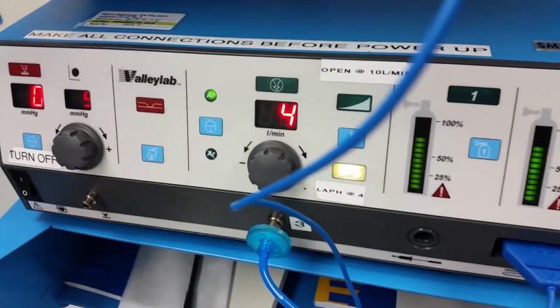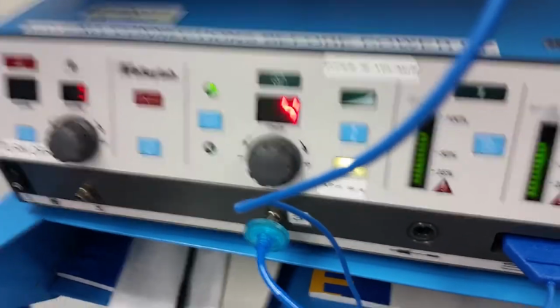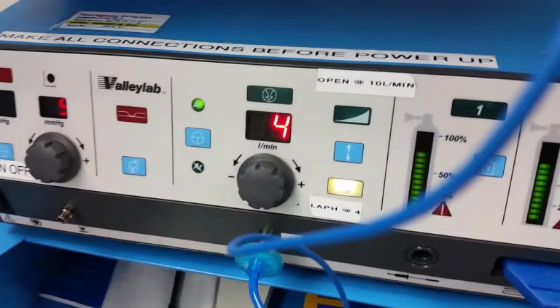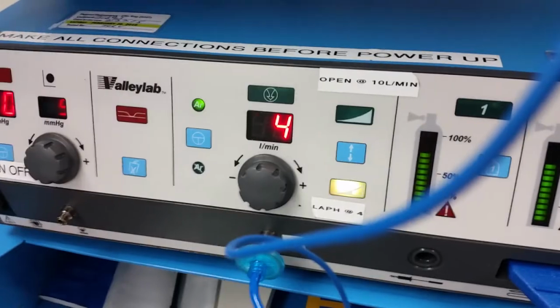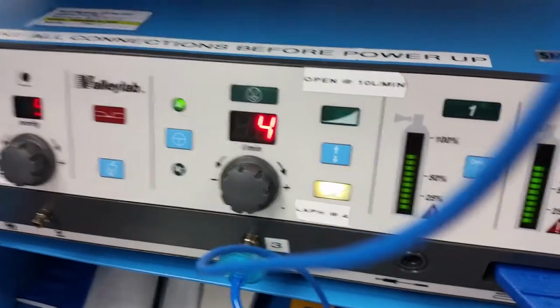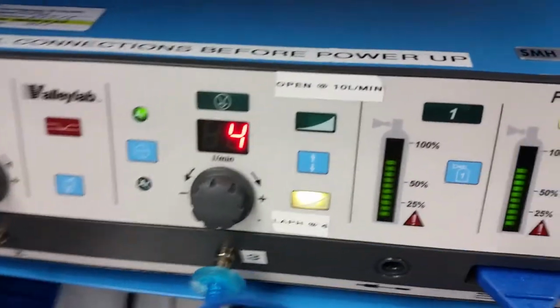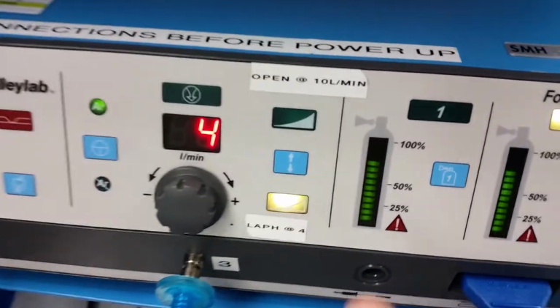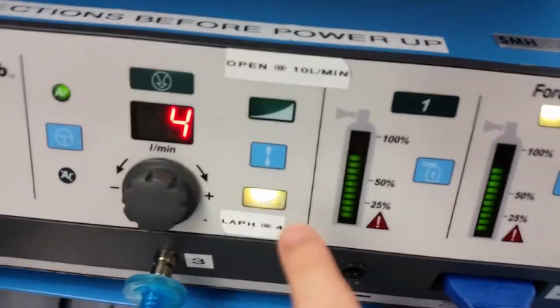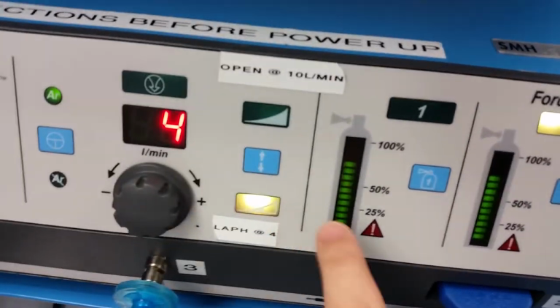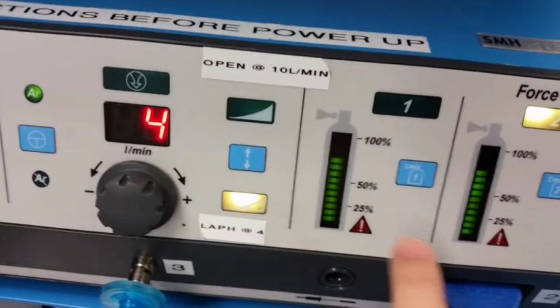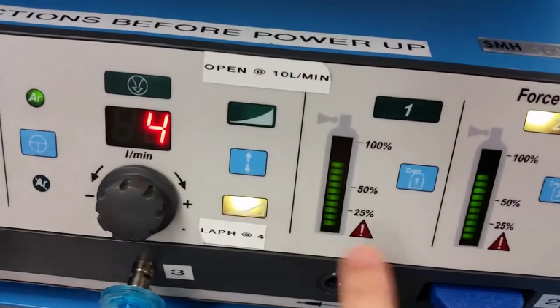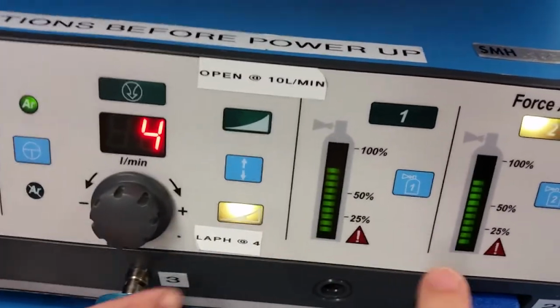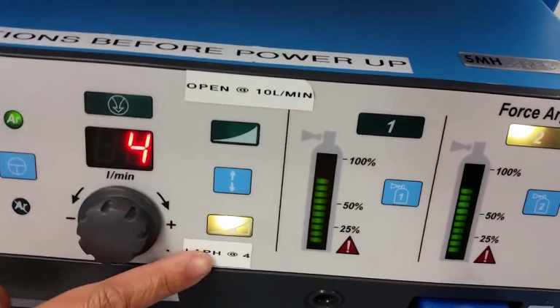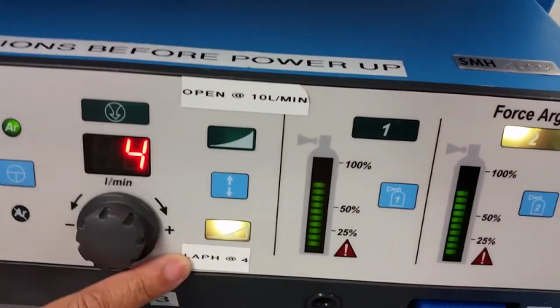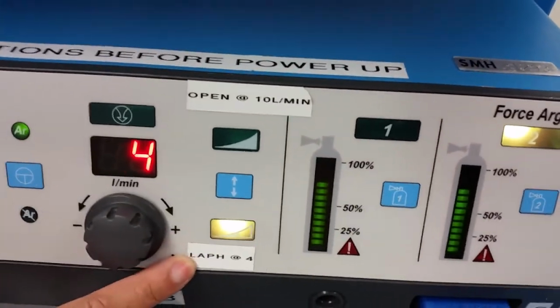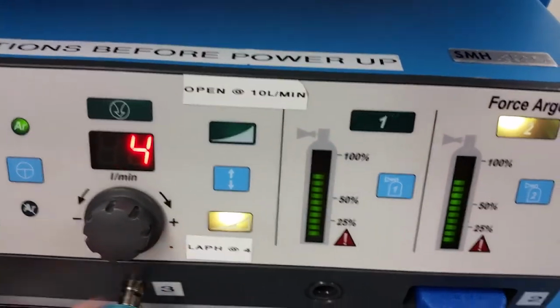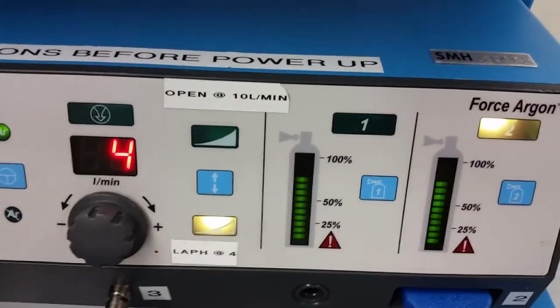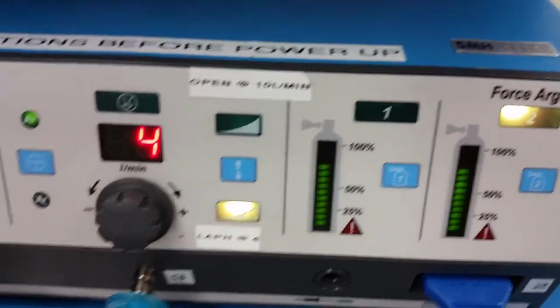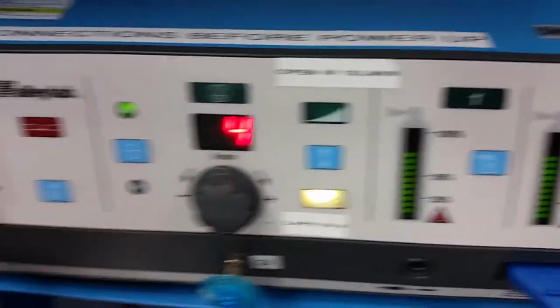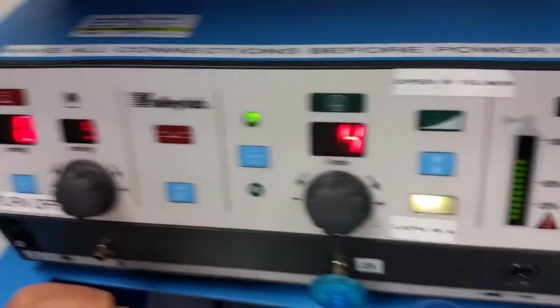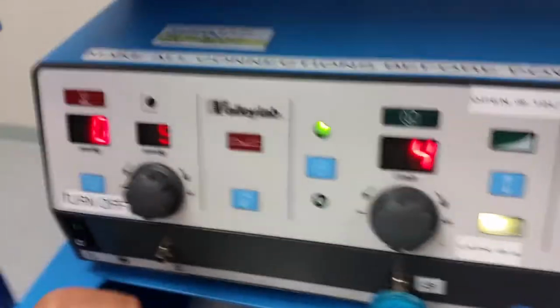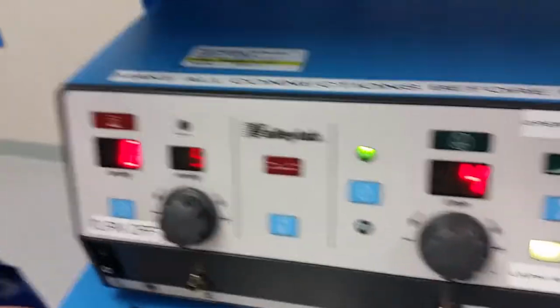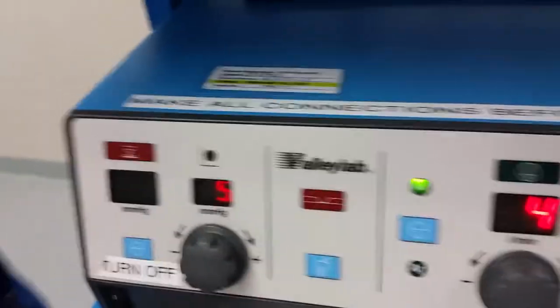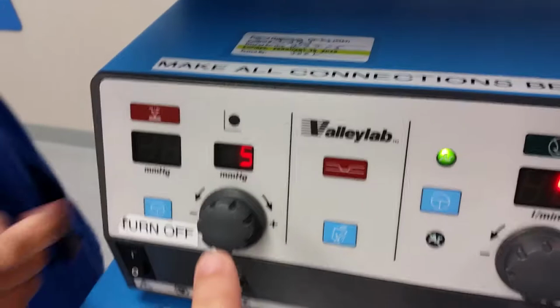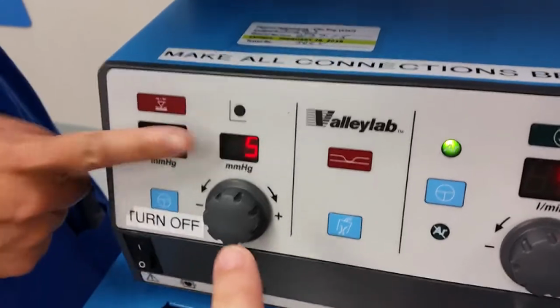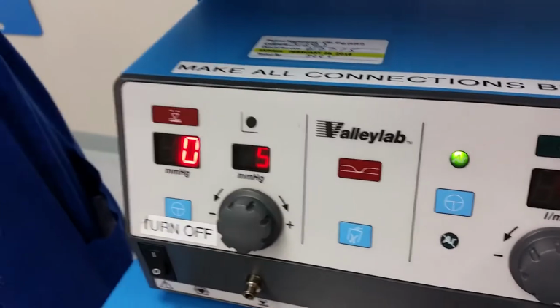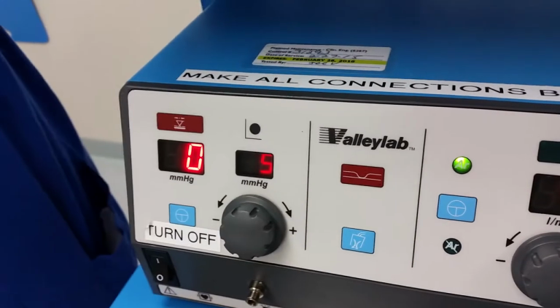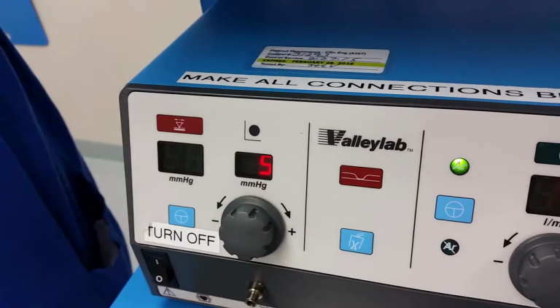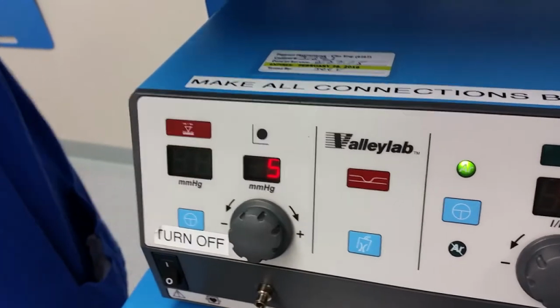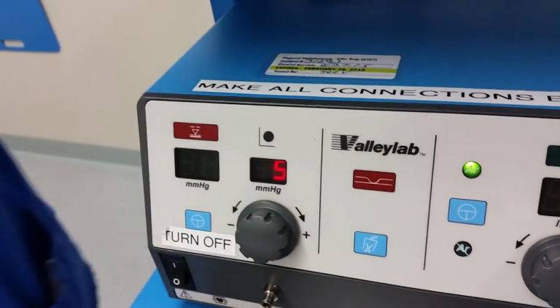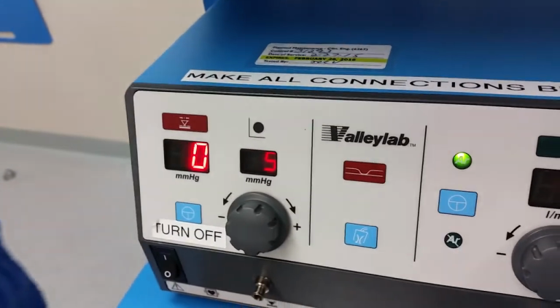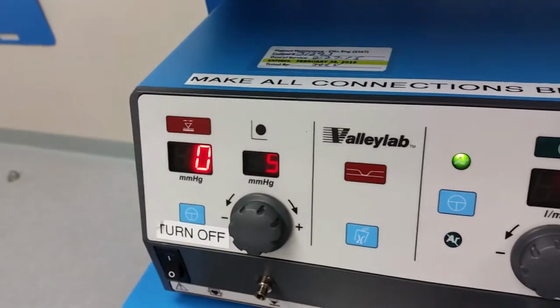Laparoscopic is set to four. This is showing us that our tanks are full. This we're going to set to between five and seven.